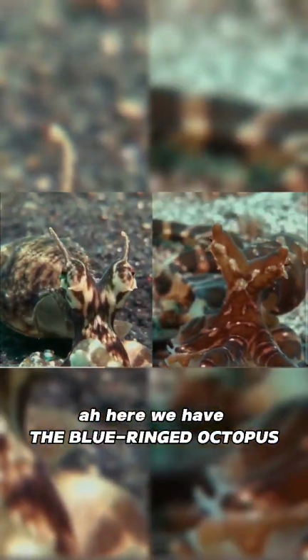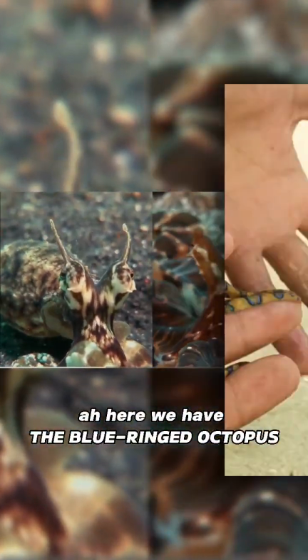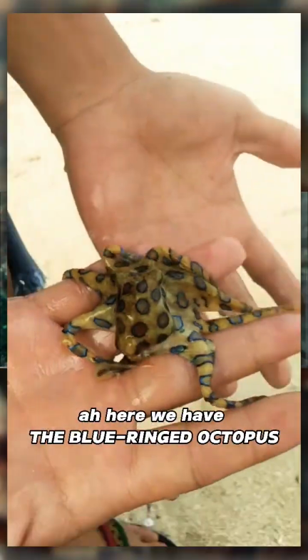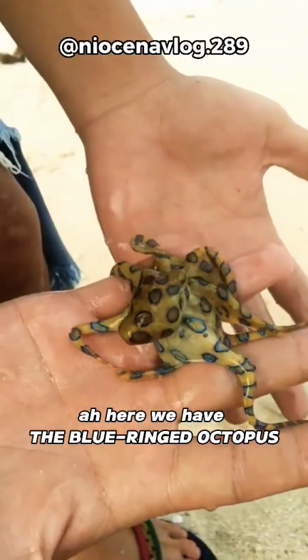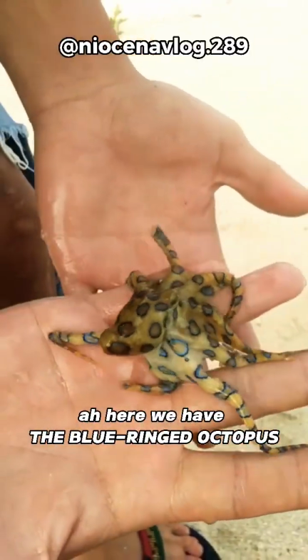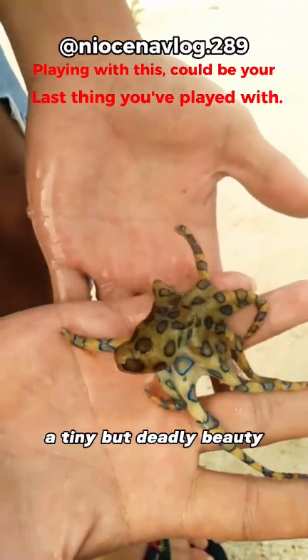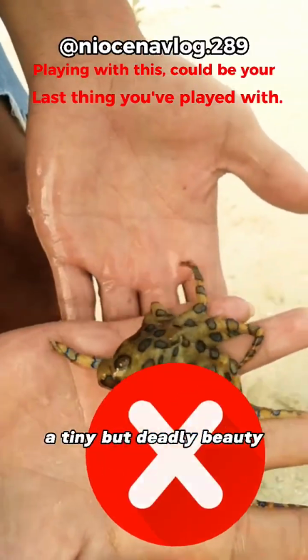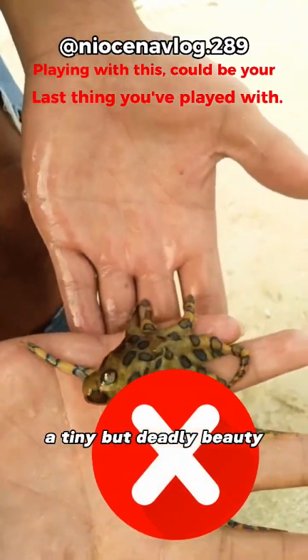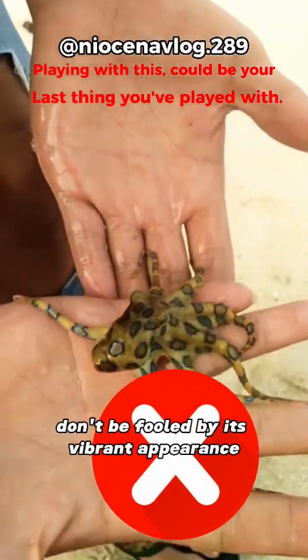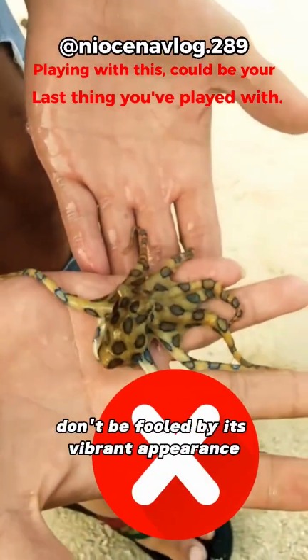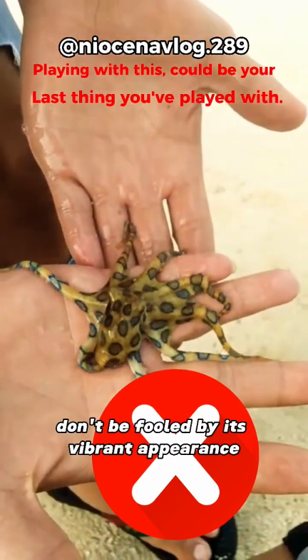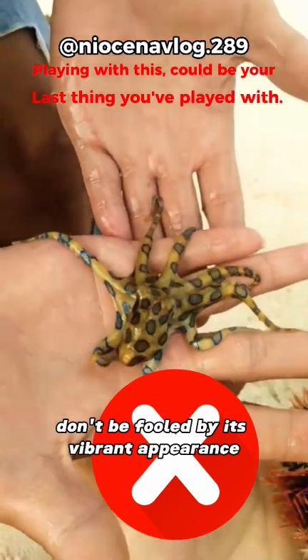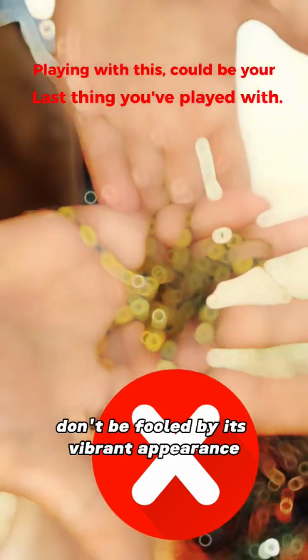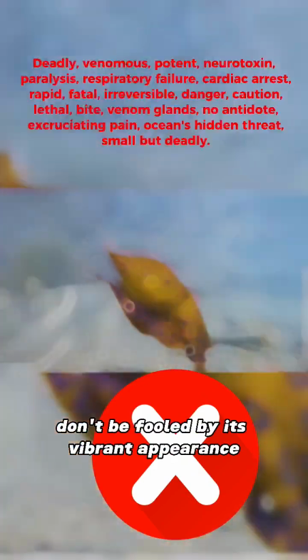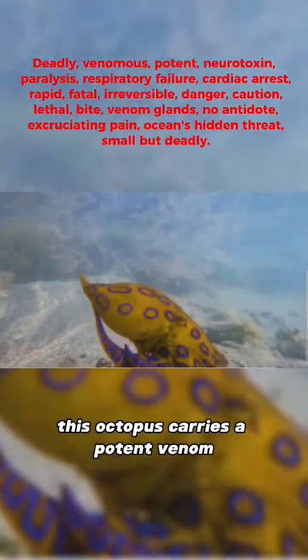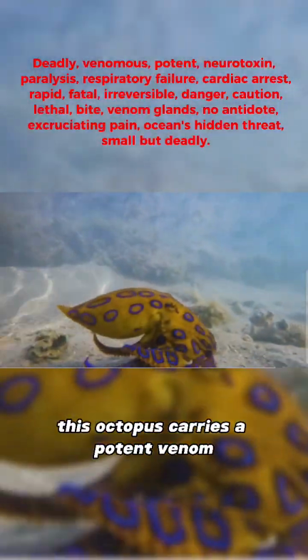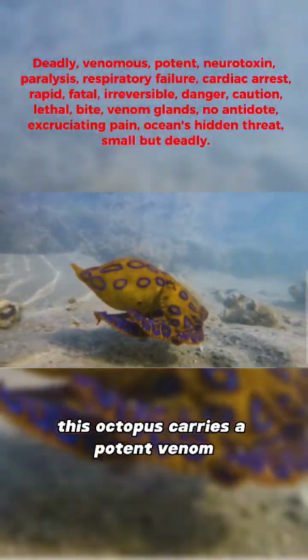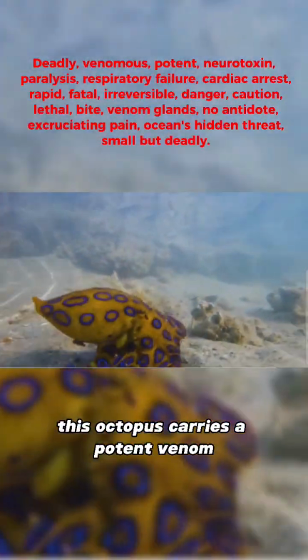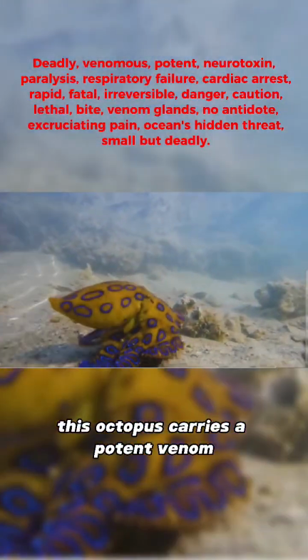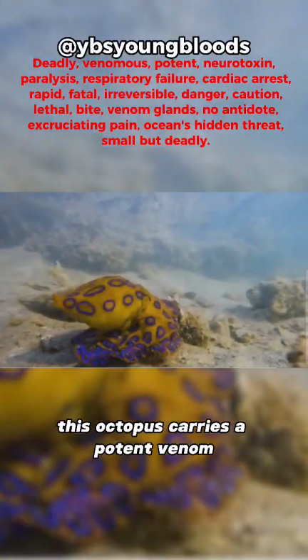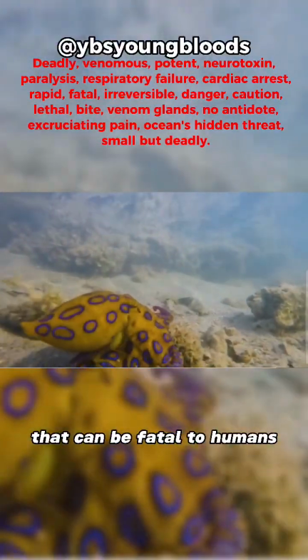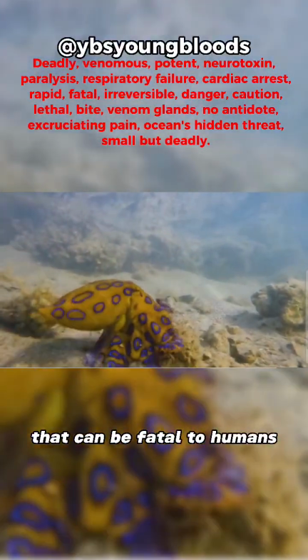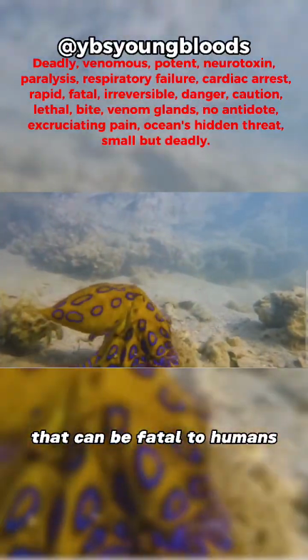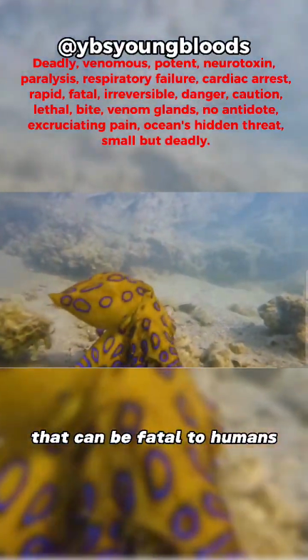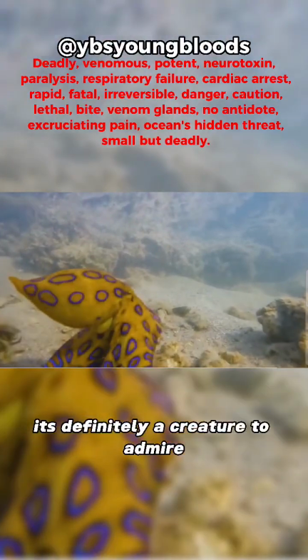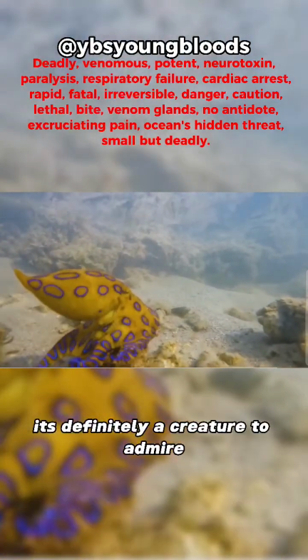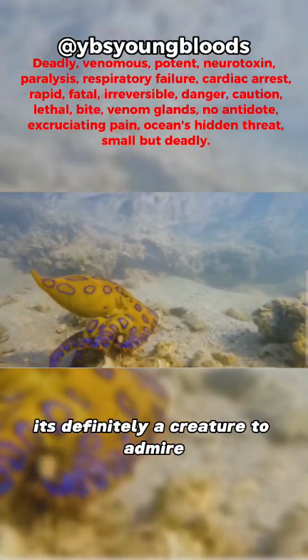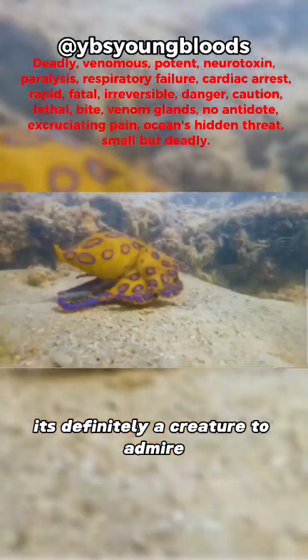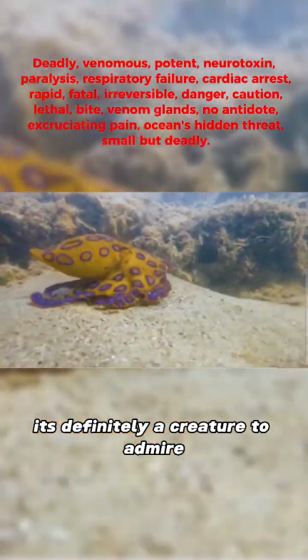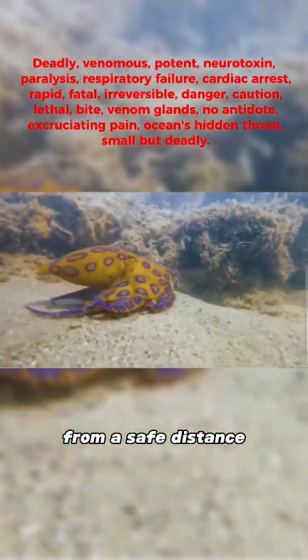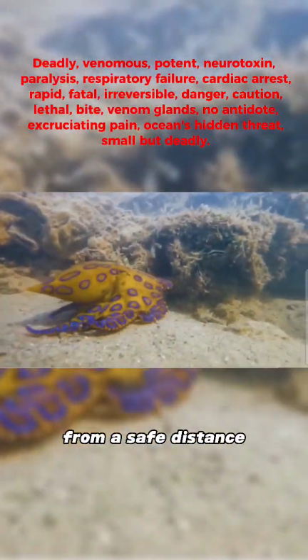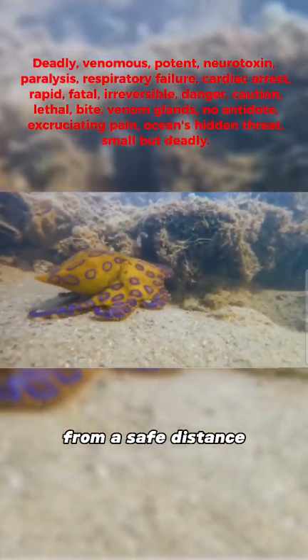Here we have the blue-ringed octopus, a tiny but deadly beauty. Don't be fooled by its vibrant appearance — this octopus carries a potent venom that can be fatal to humans. It's definitely a creature to admire from a safe distance.